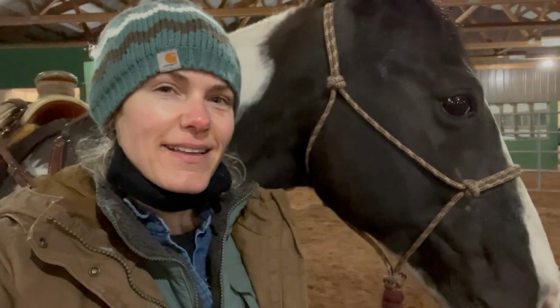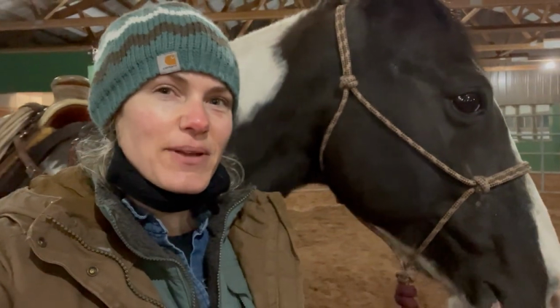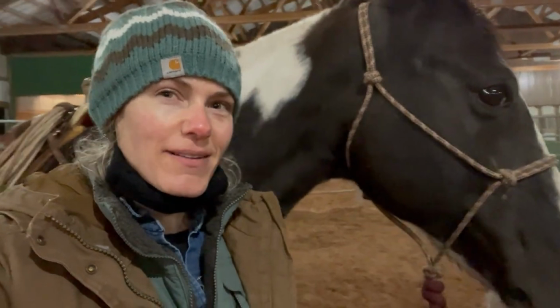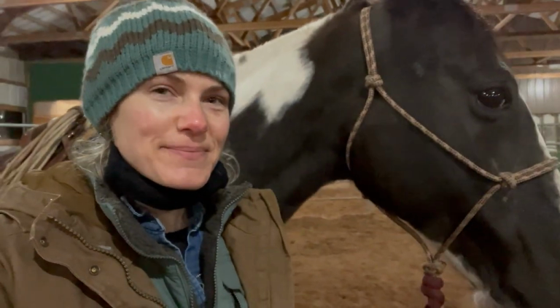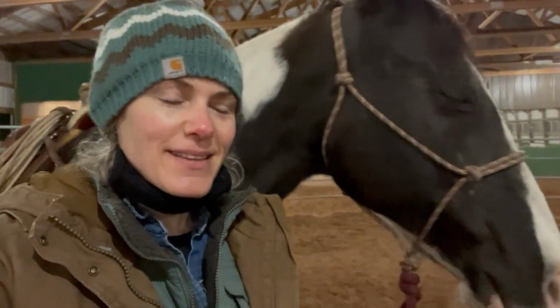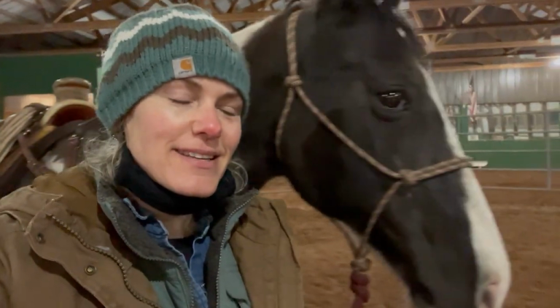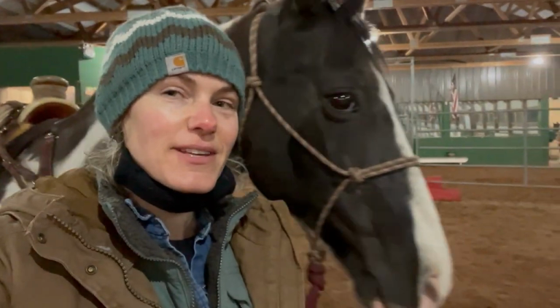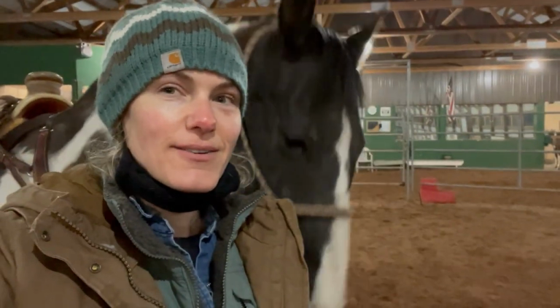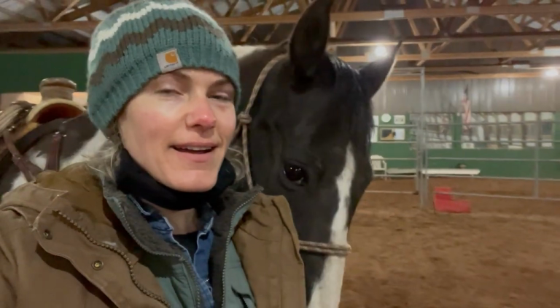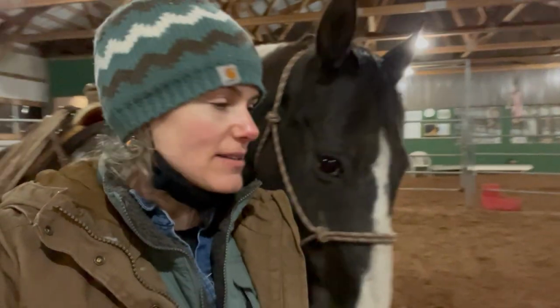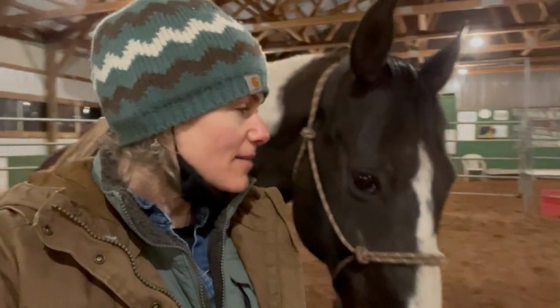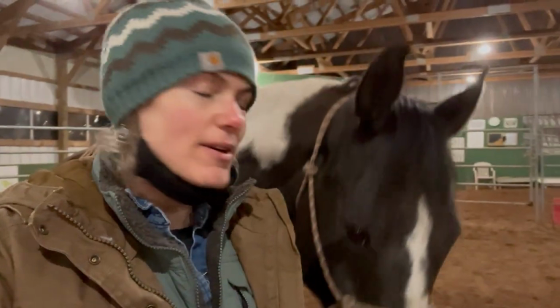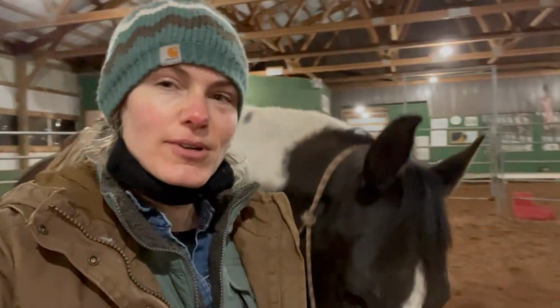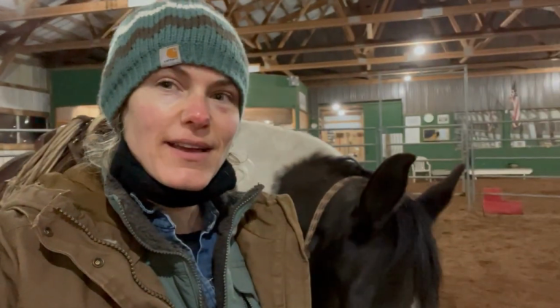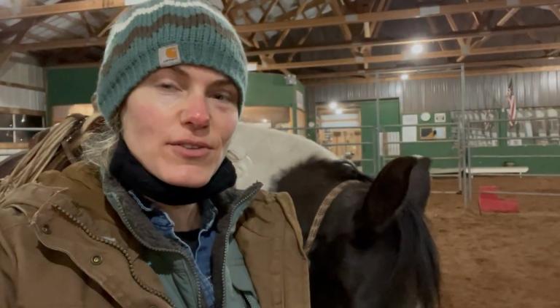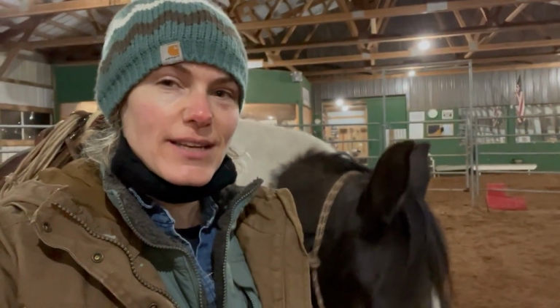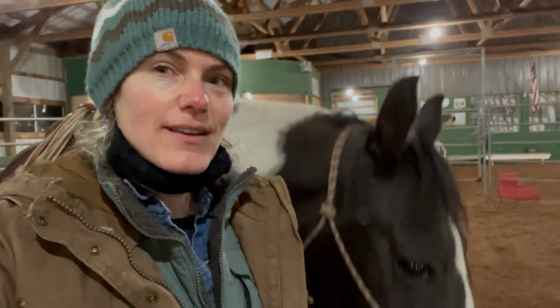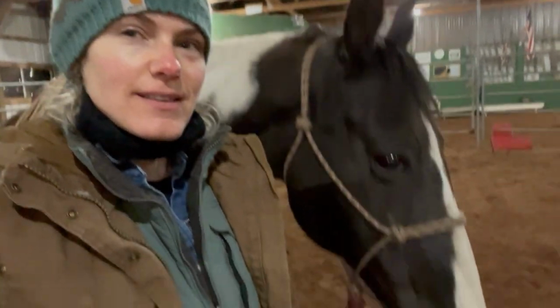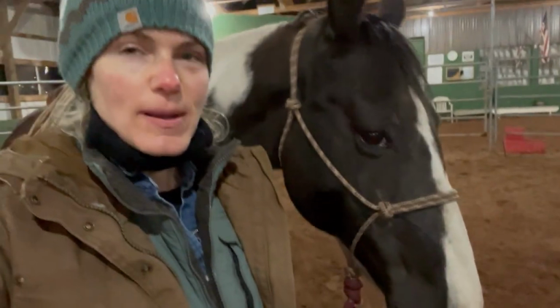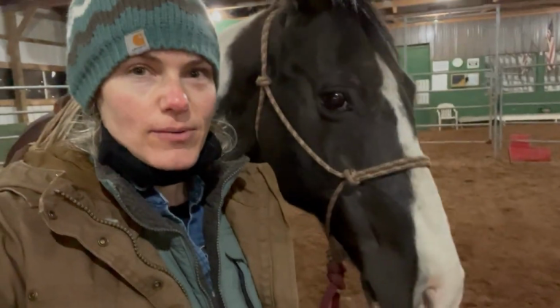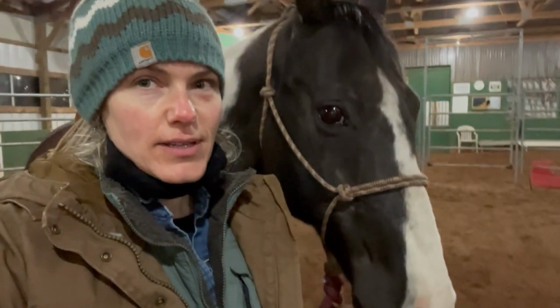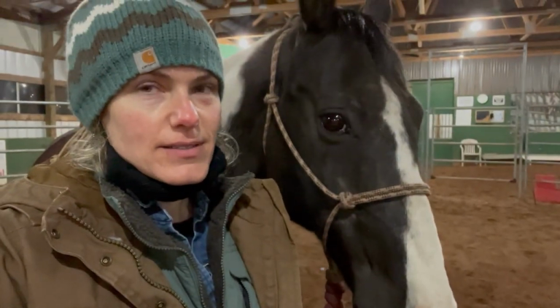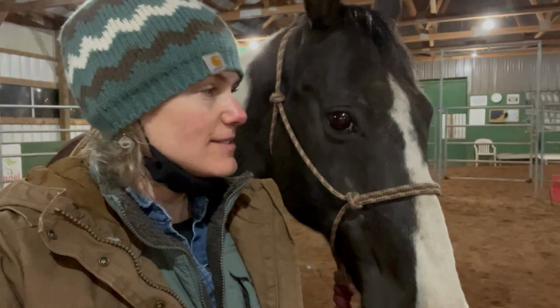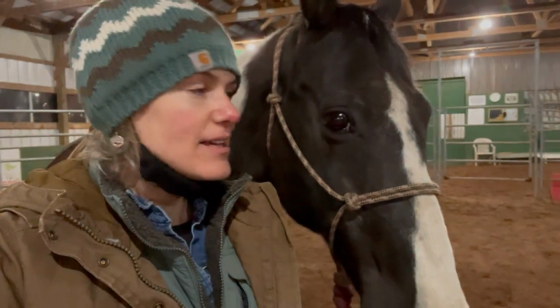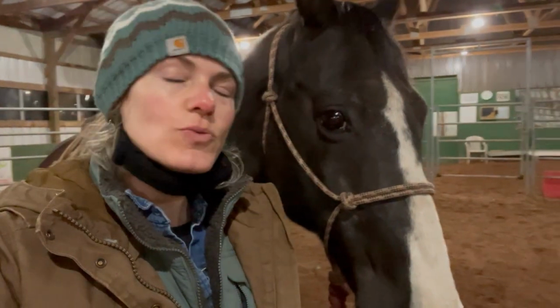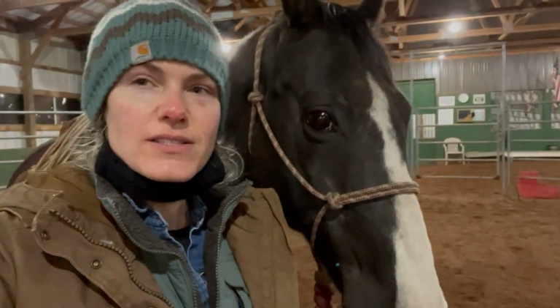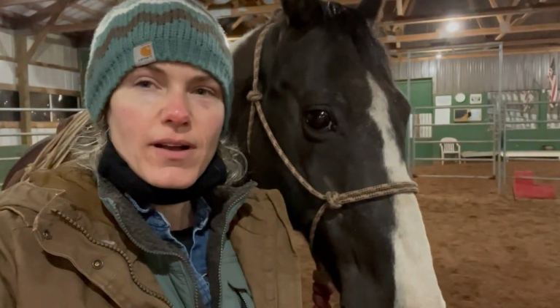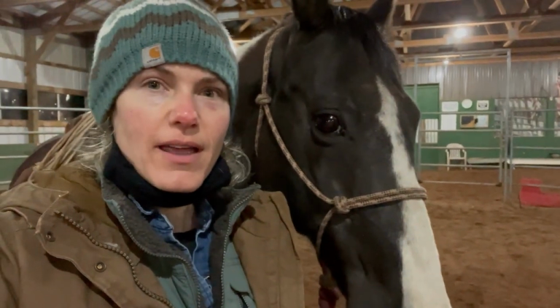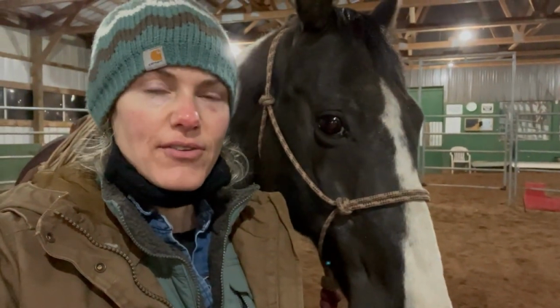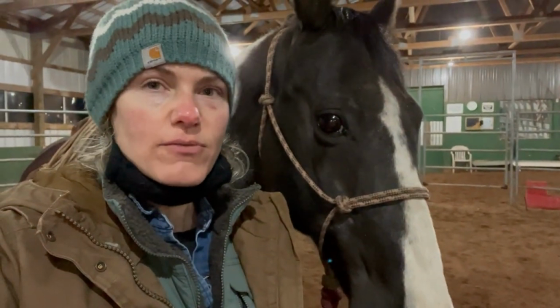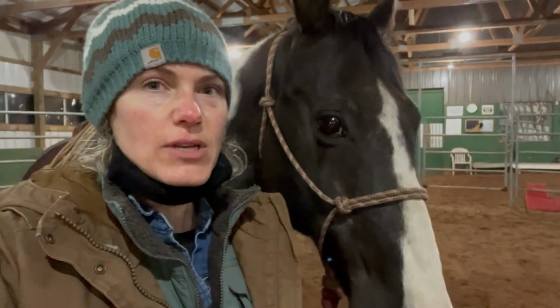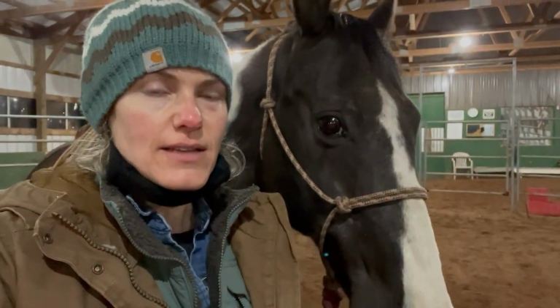Hello and welcome. Today's video, I want to talk about a new horse that I have here for training. This is Rebel. Rebel is a teenage Tennessee Walker and I've had him for three days now.